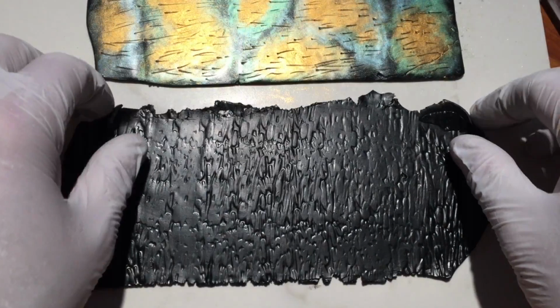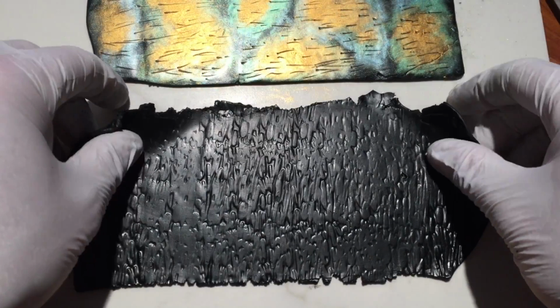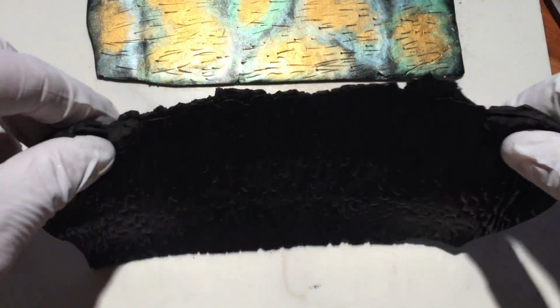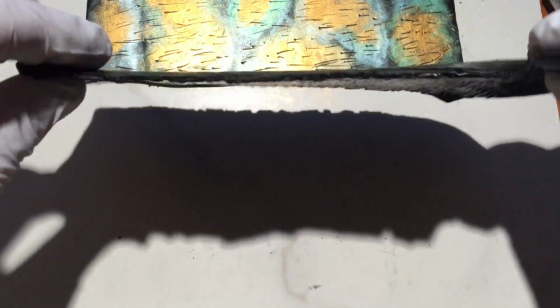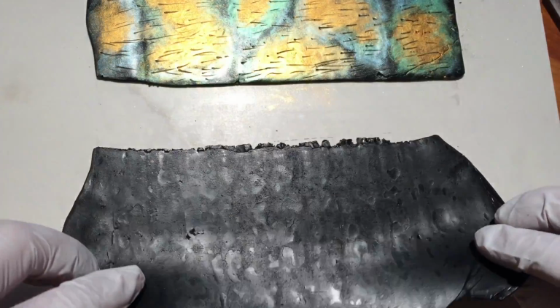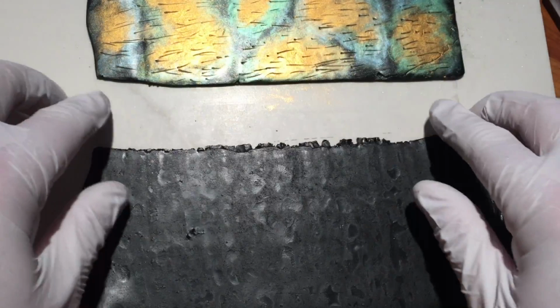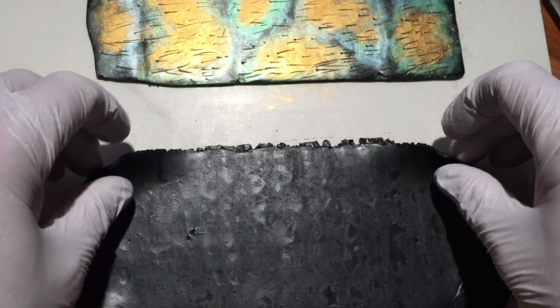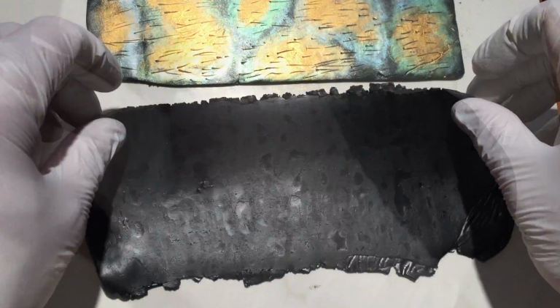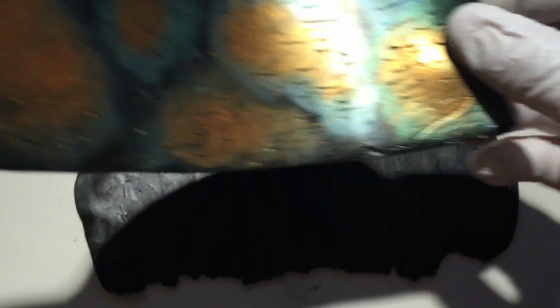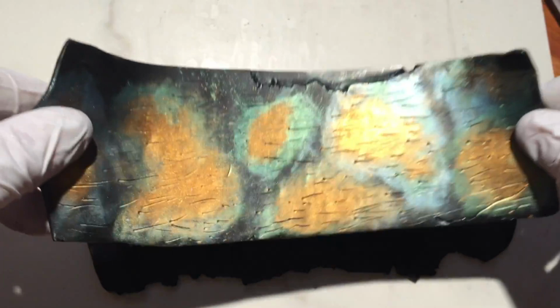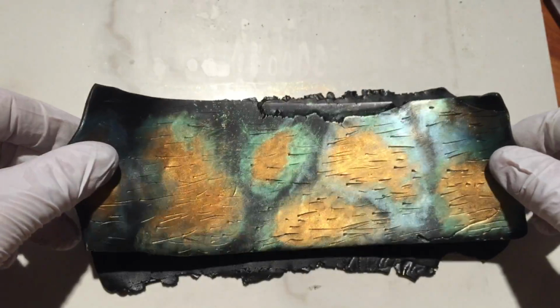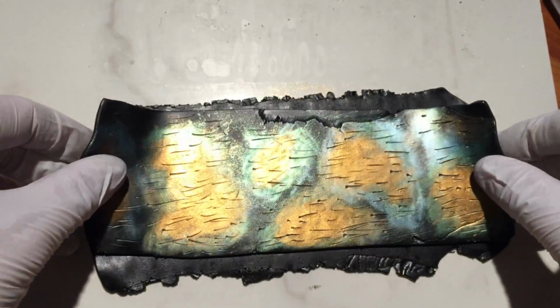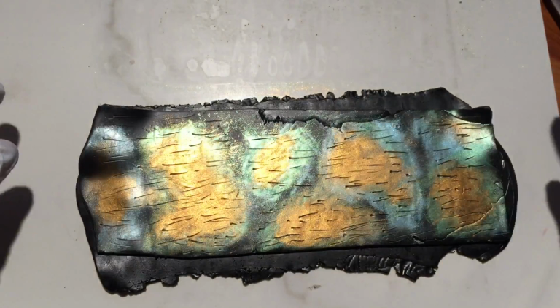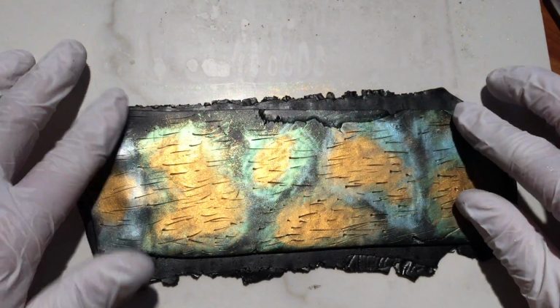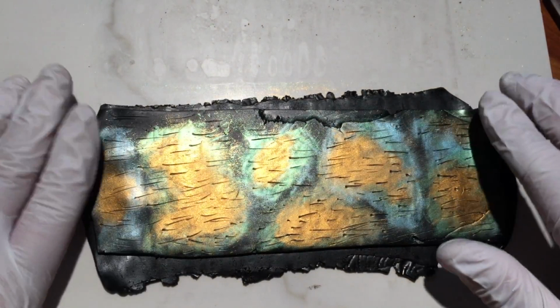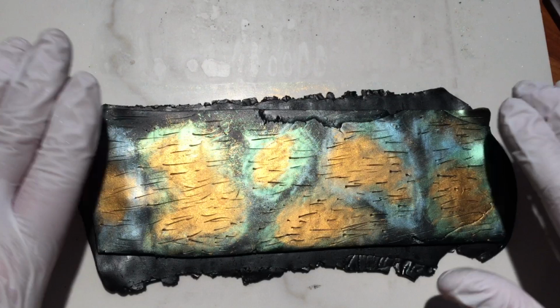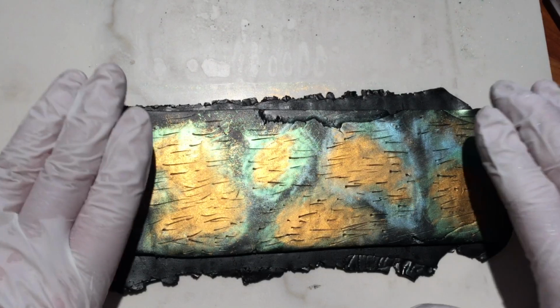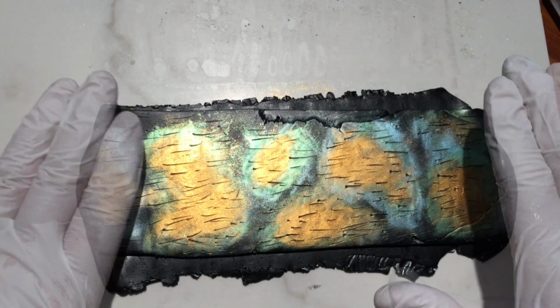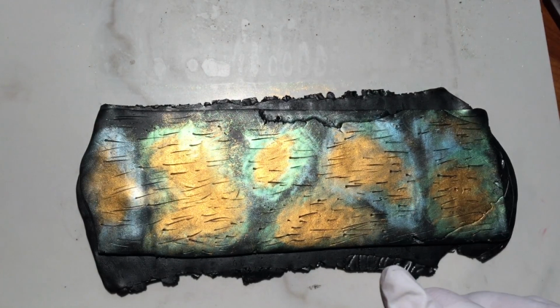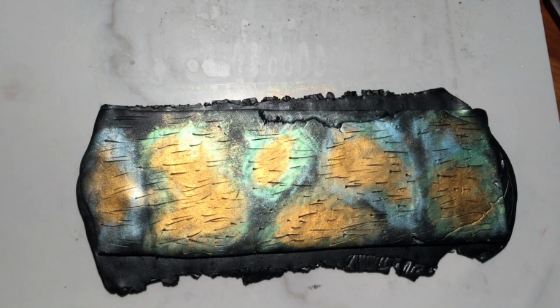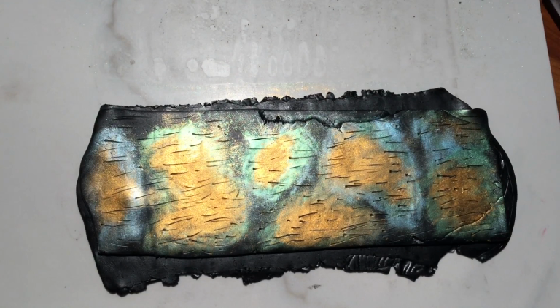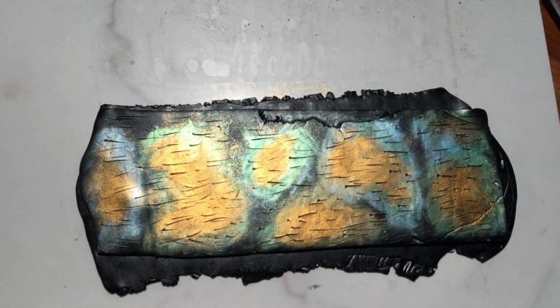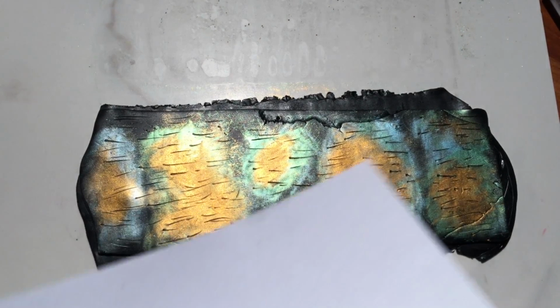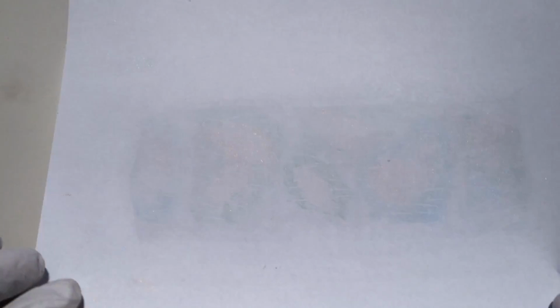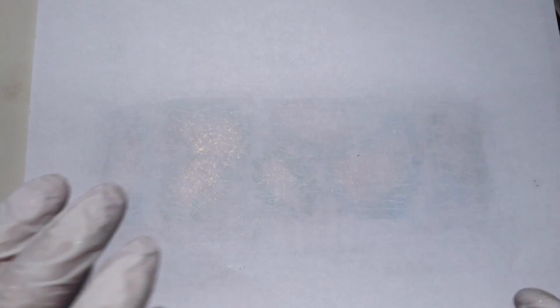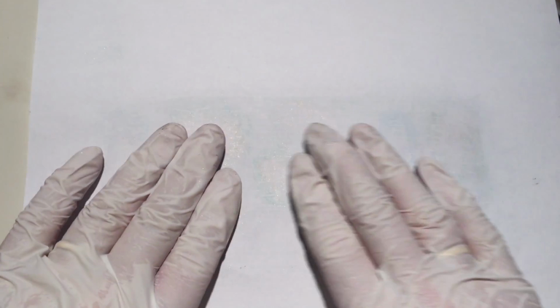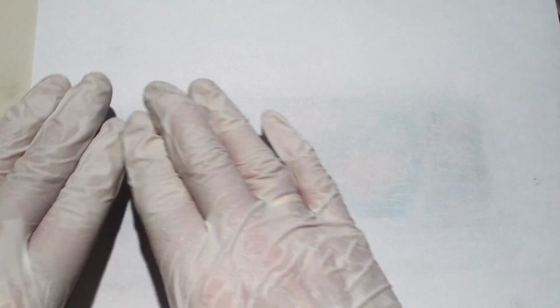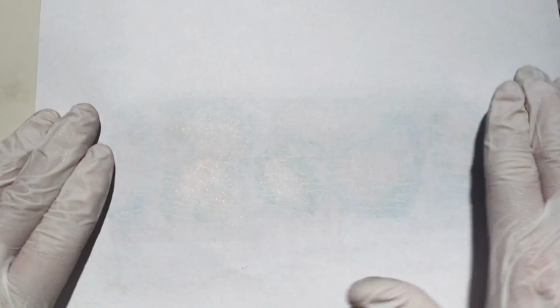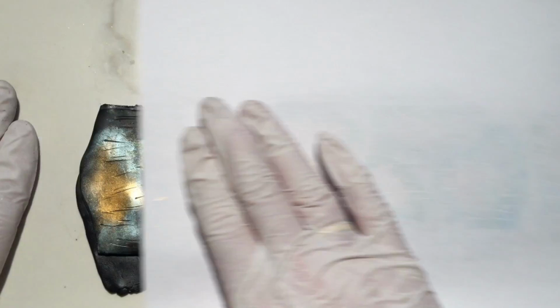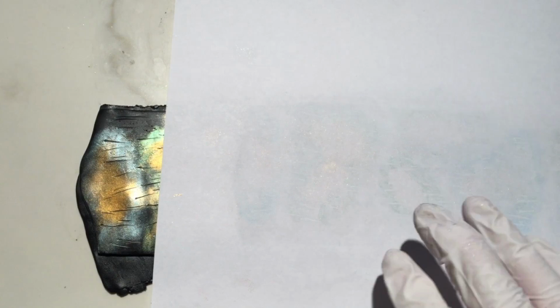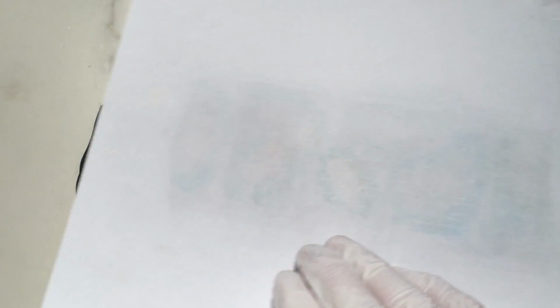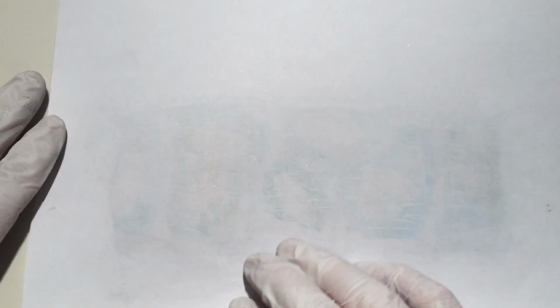Now I've flipped the textured rectangle over and placed my first clay rectangle on it. I place the same paper sheet over them and lightly burnish so that the two will stick together.